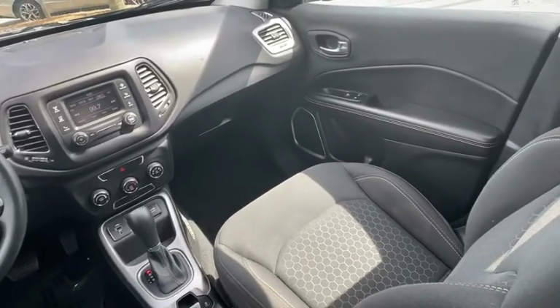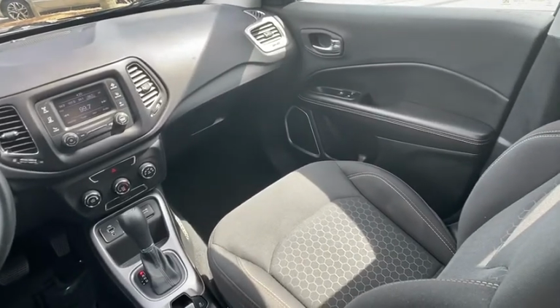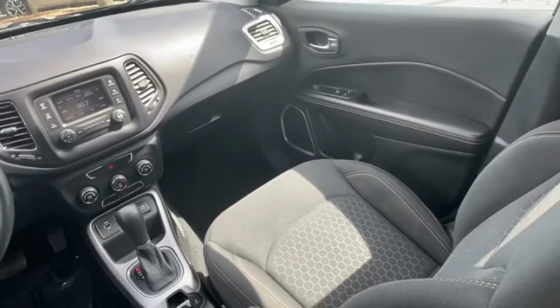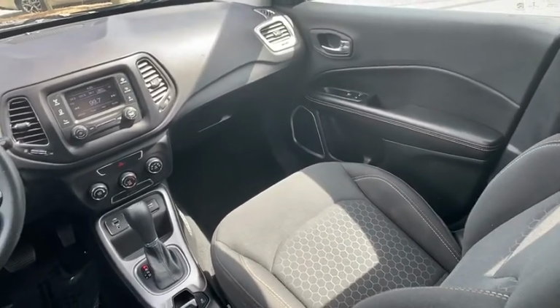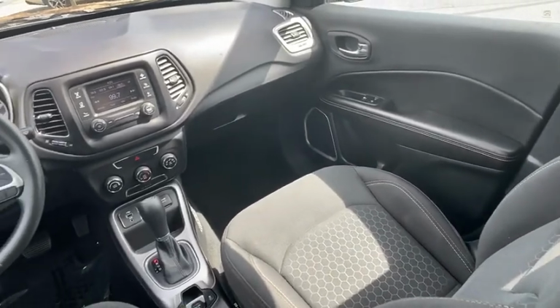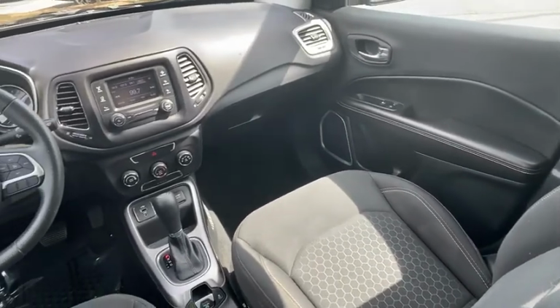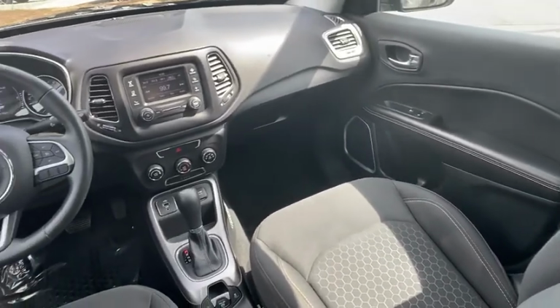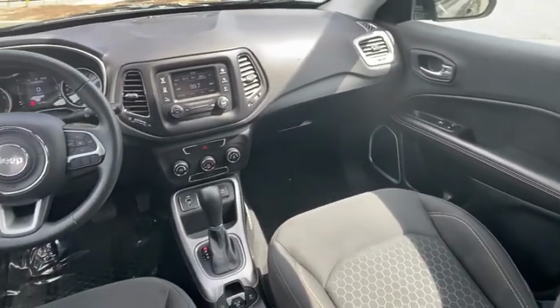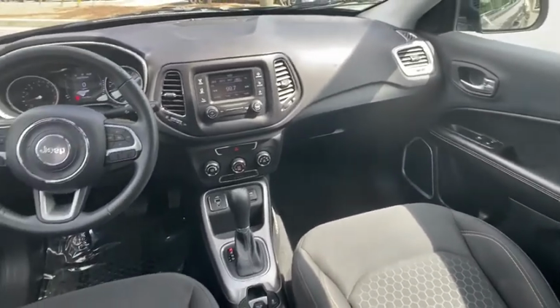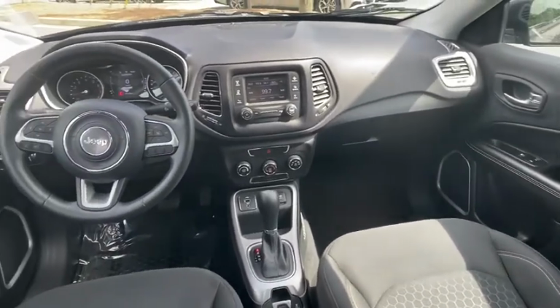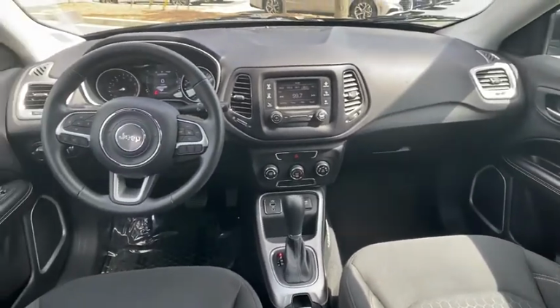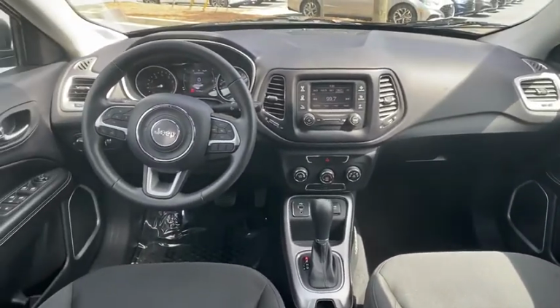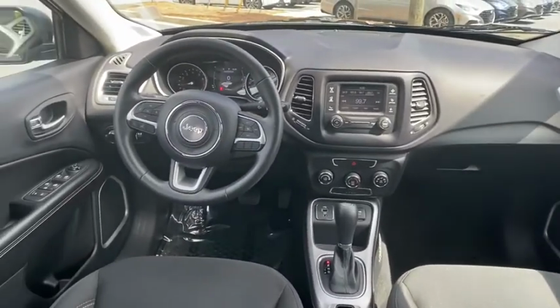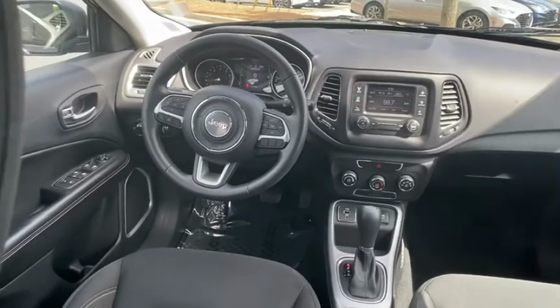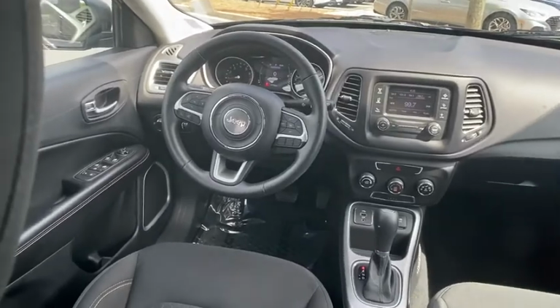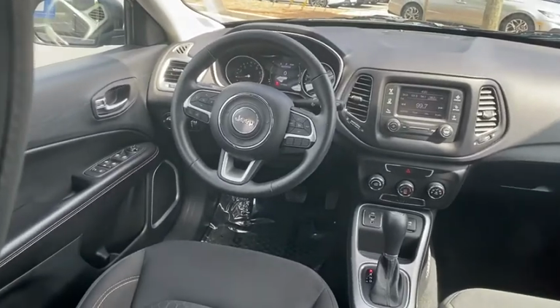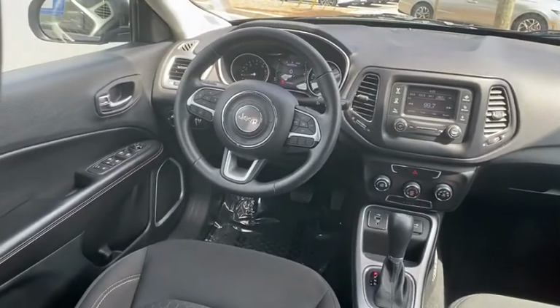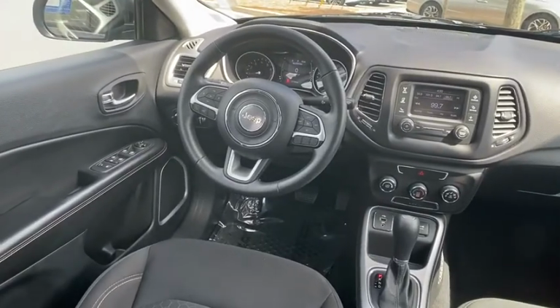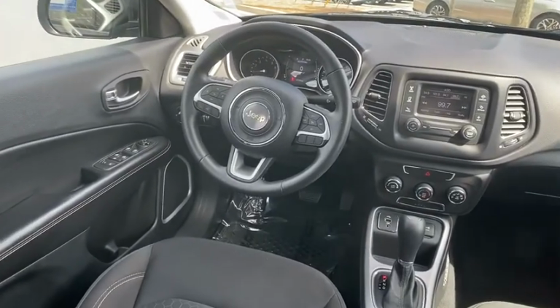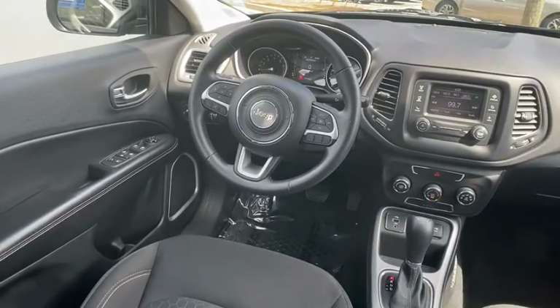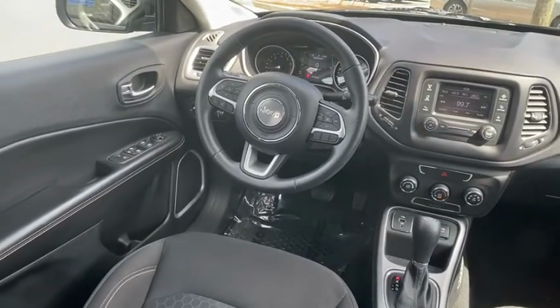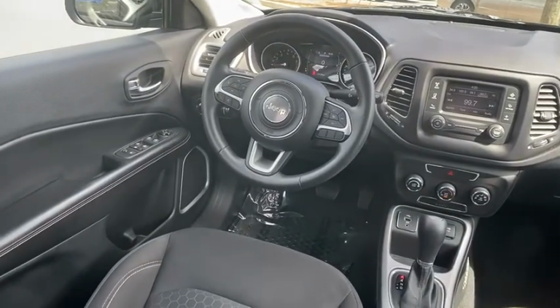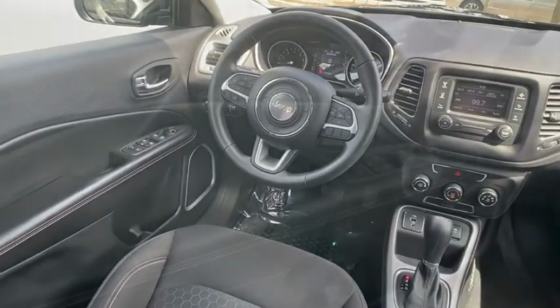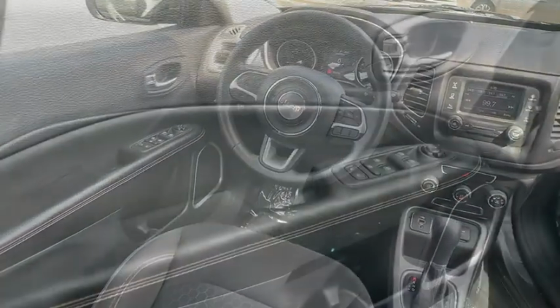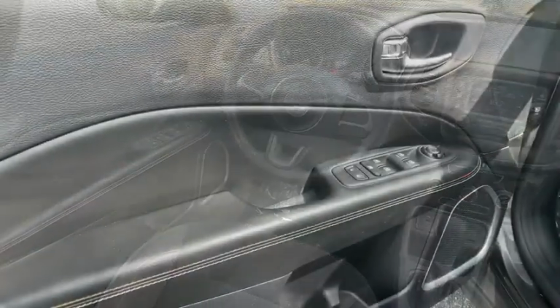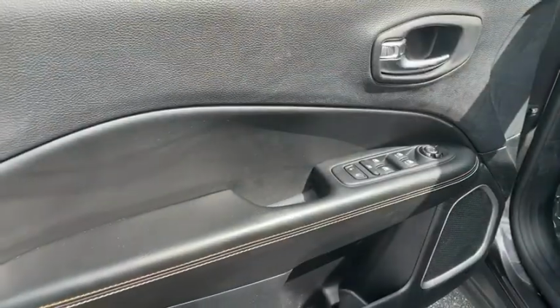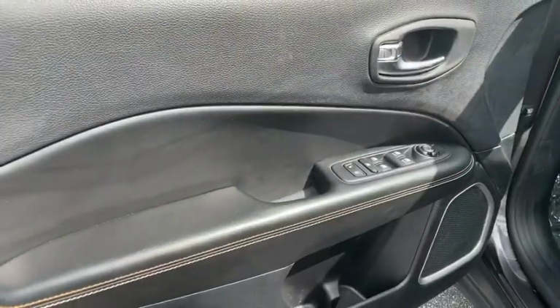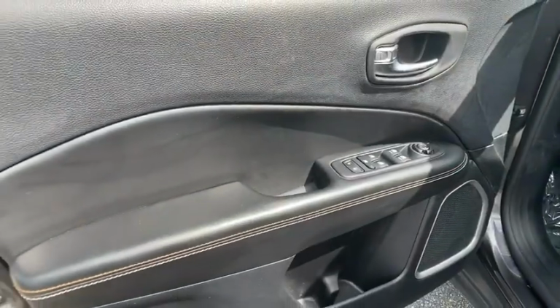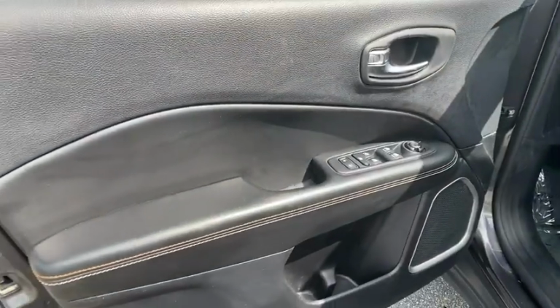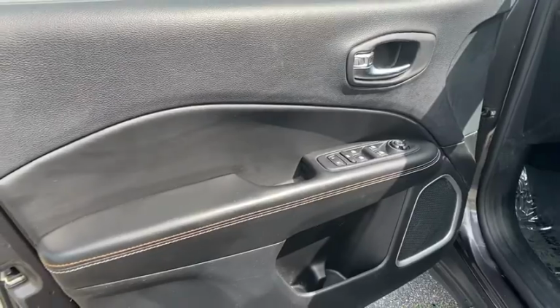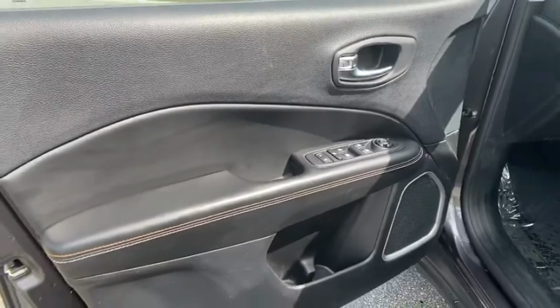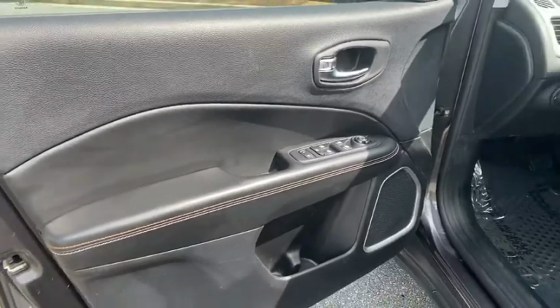Remote keyless entry, brake assist, panic alarm, overhead console, tachometer, rear view camera, driver vanity mirror. Your new ride is just a phone call away.